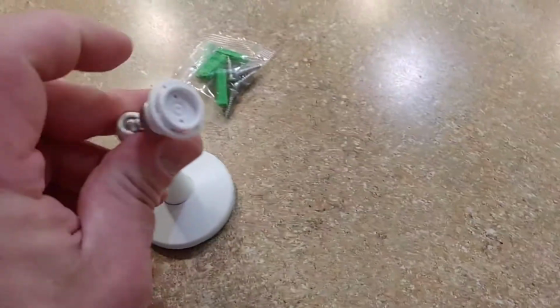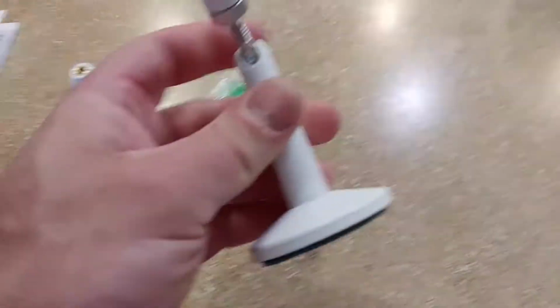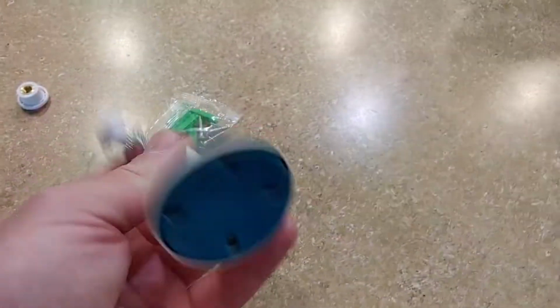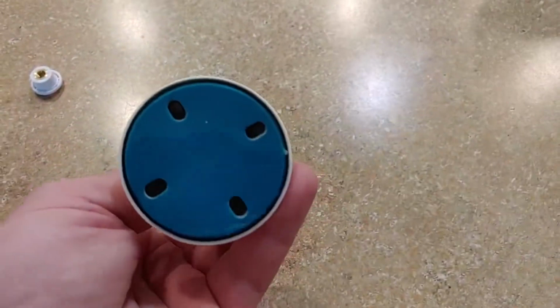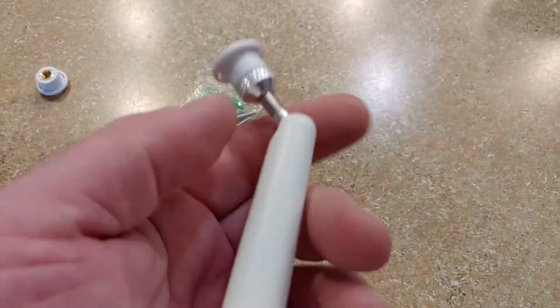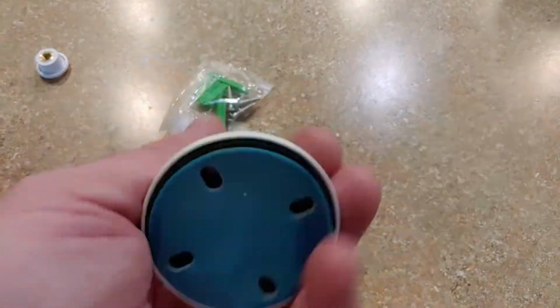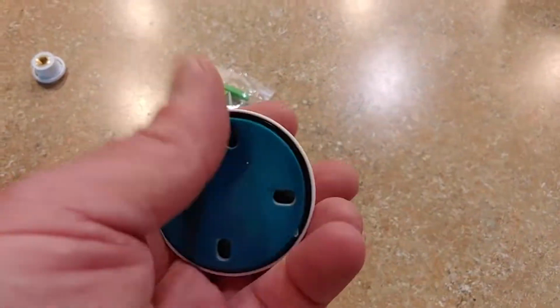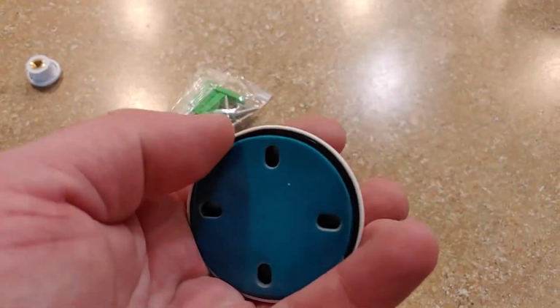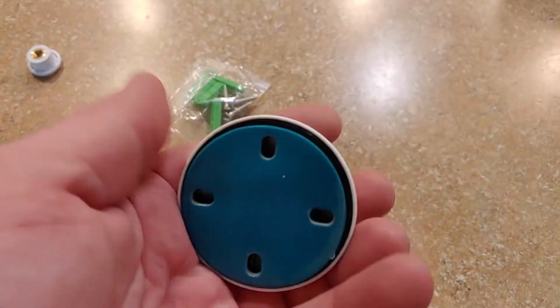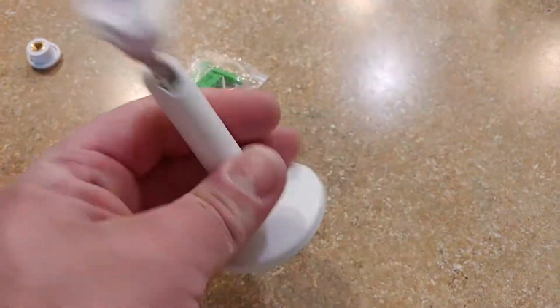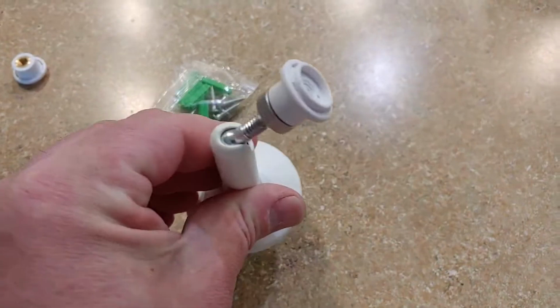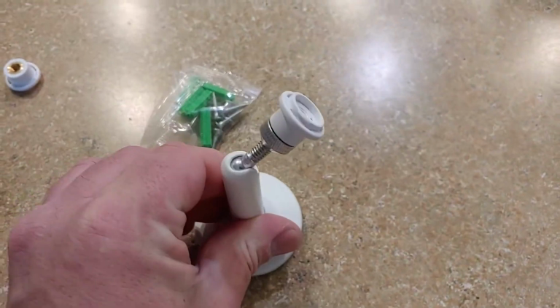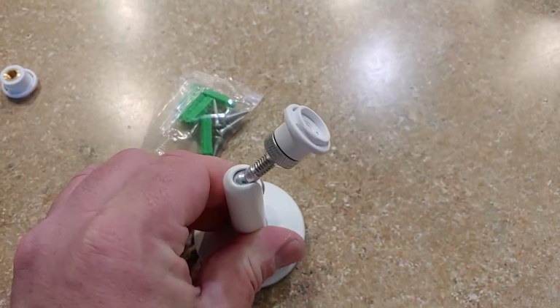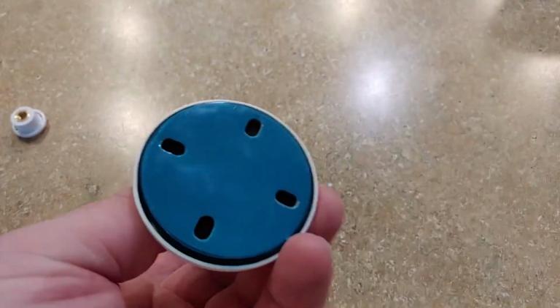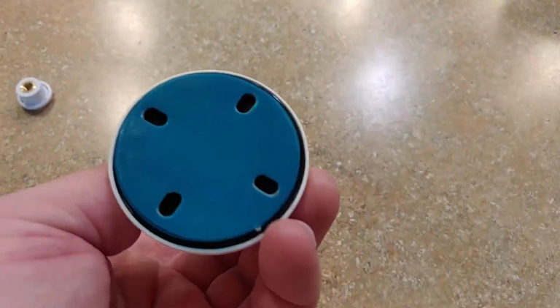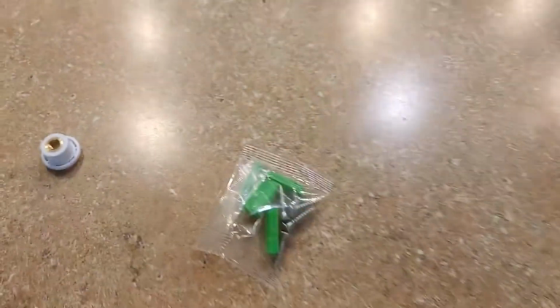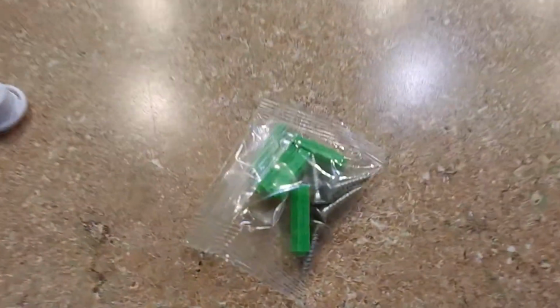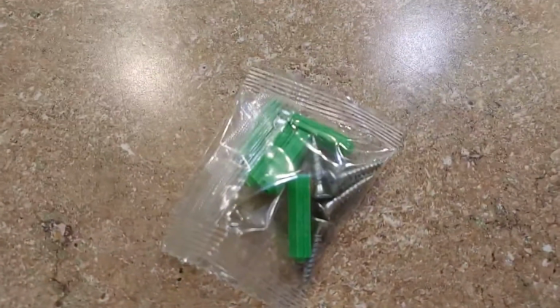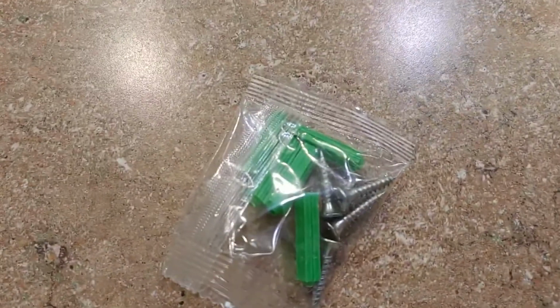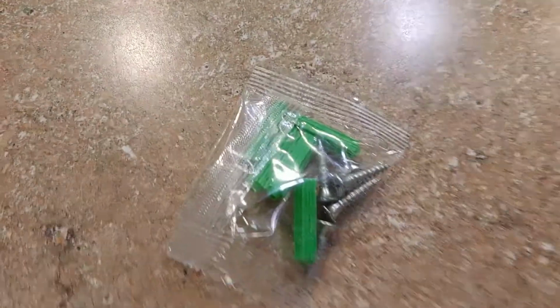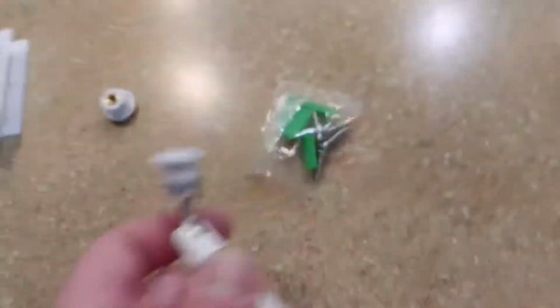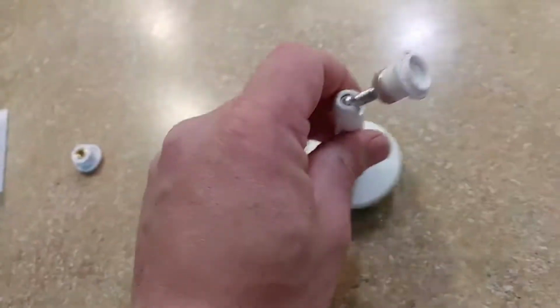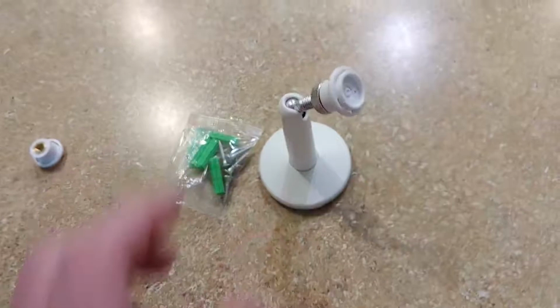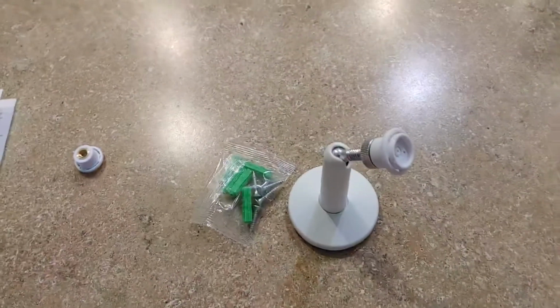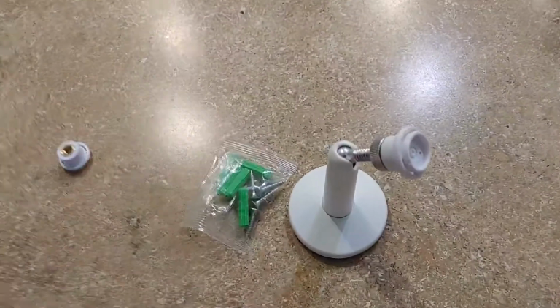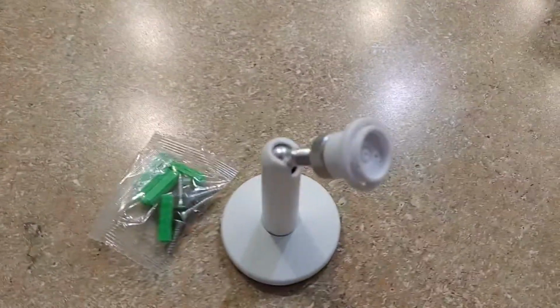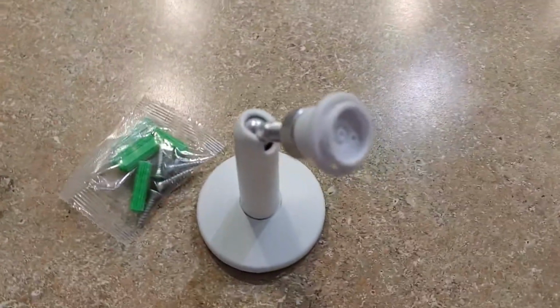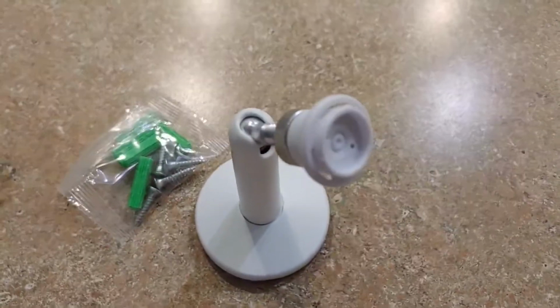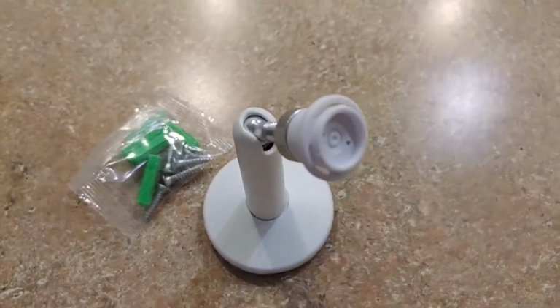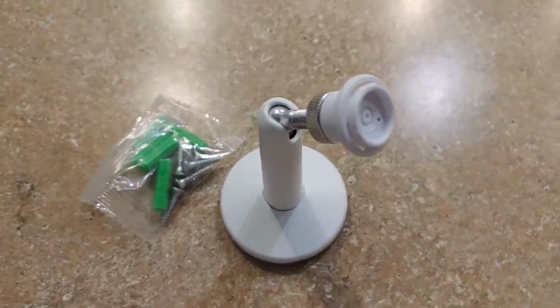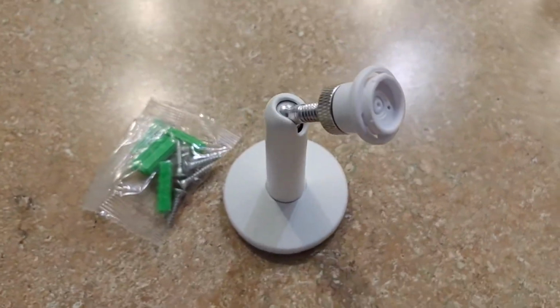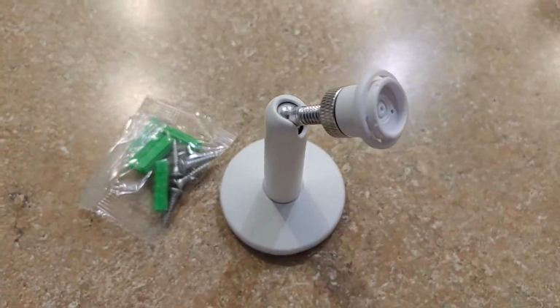So it's pretty cool, pretty nice little mount. It even has double-sided tape, so if you wanted to, you can just stick it. You don't have to worry about drilling in. It also comes with anchors, which is pretty cool. So a pretty cool mount for the price and it works great for your camera setup.